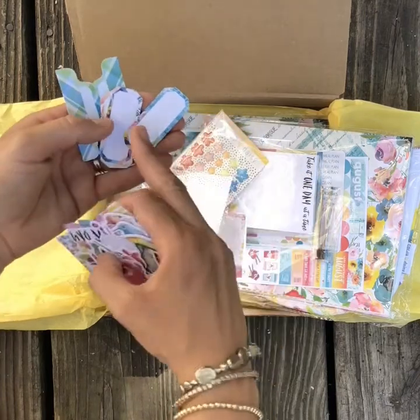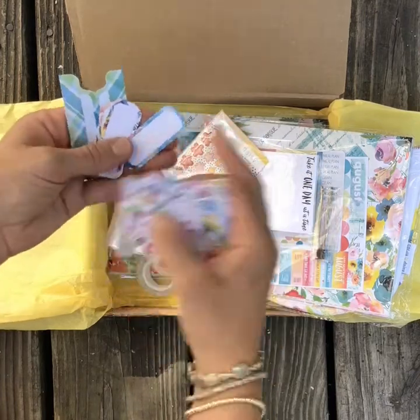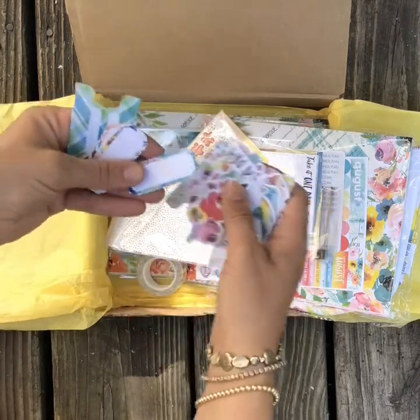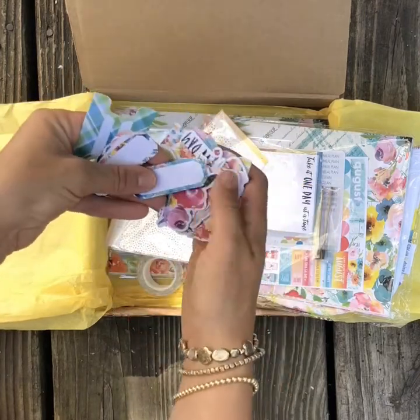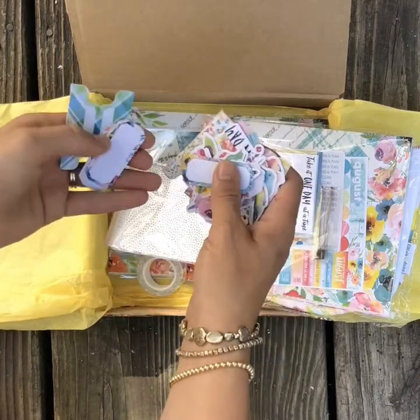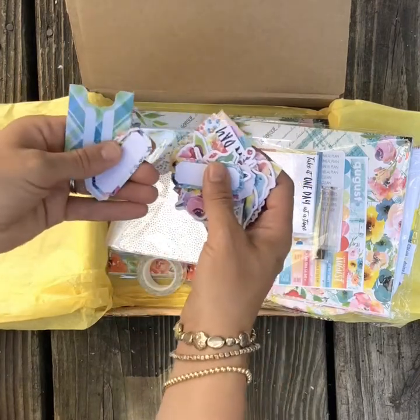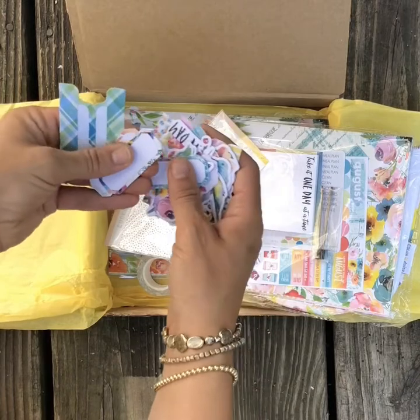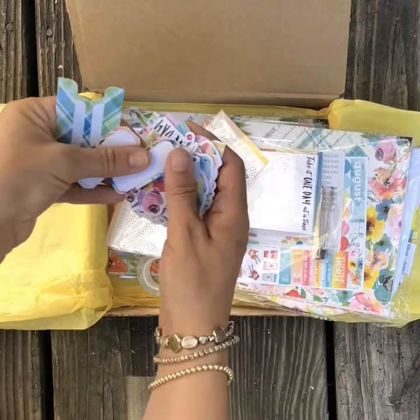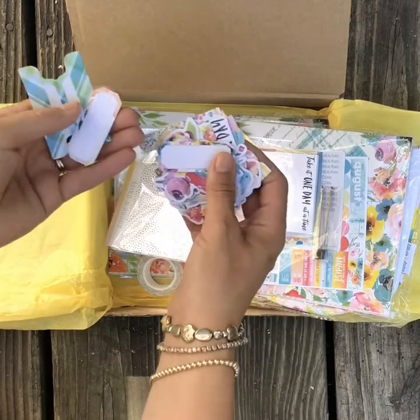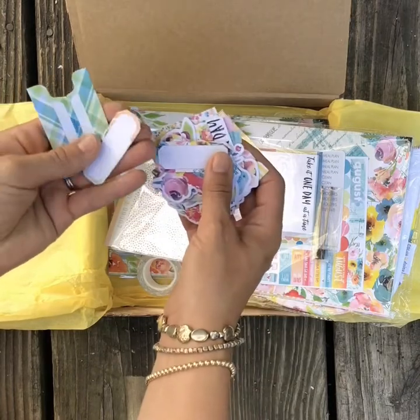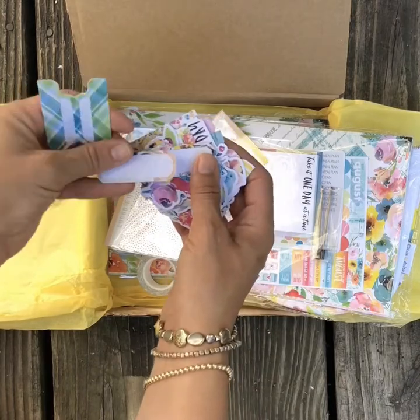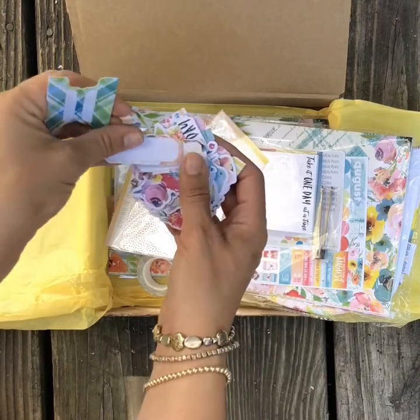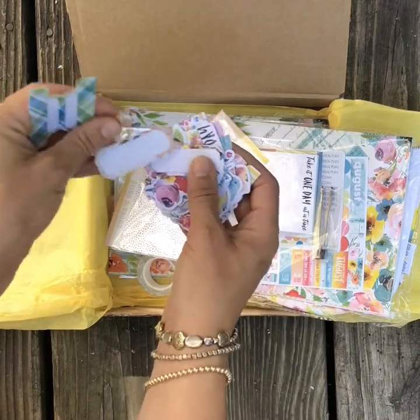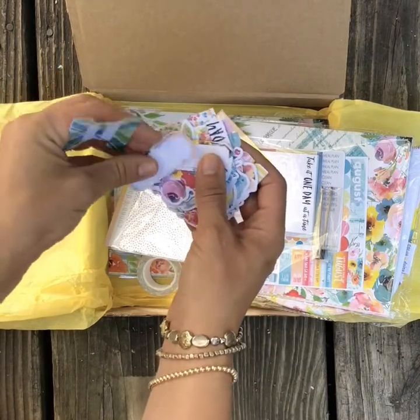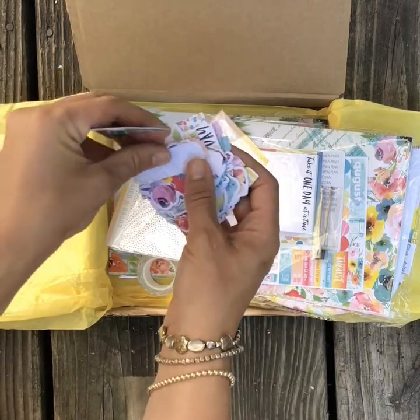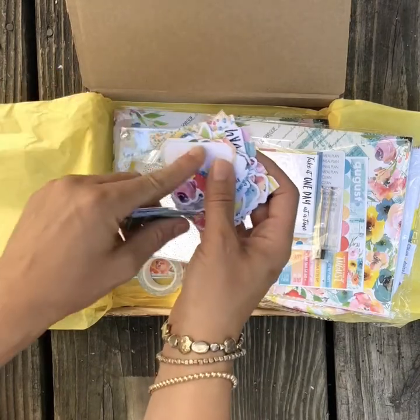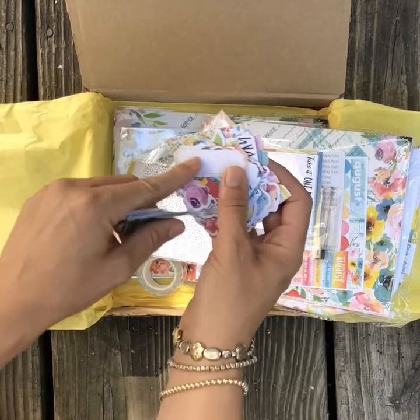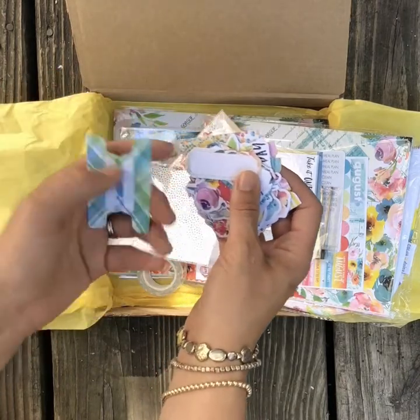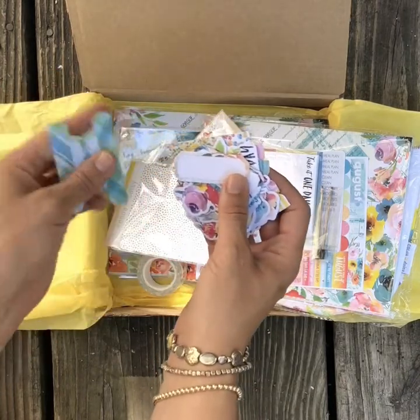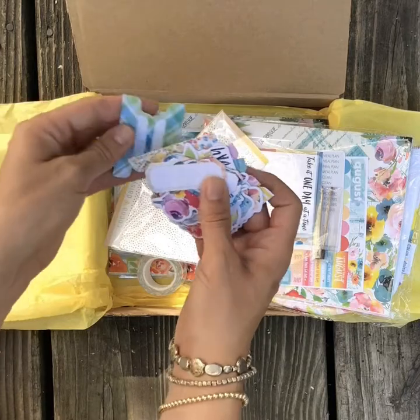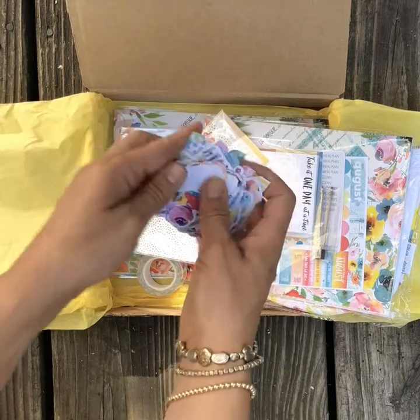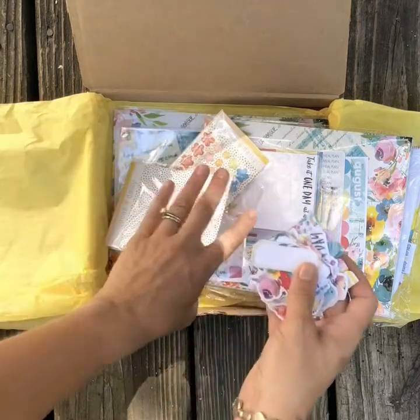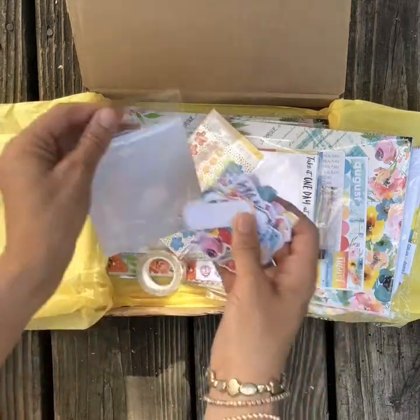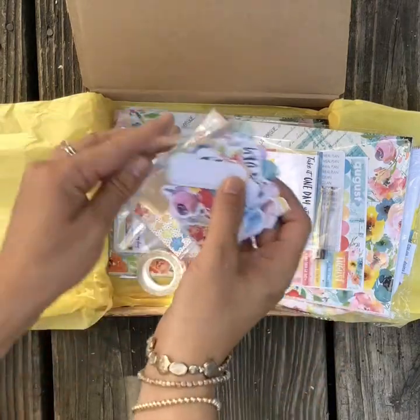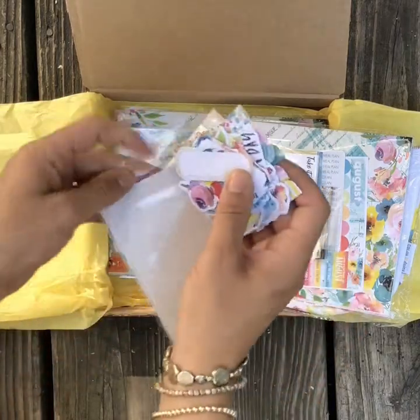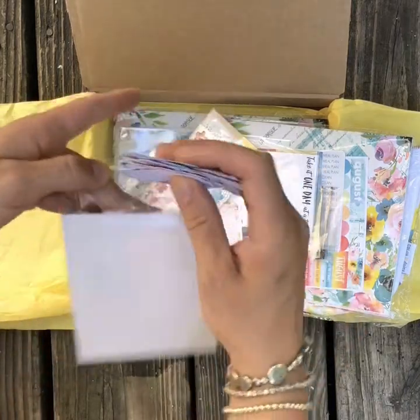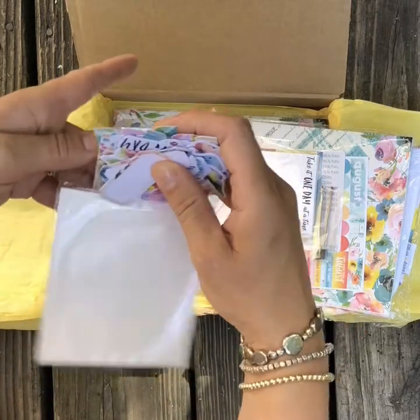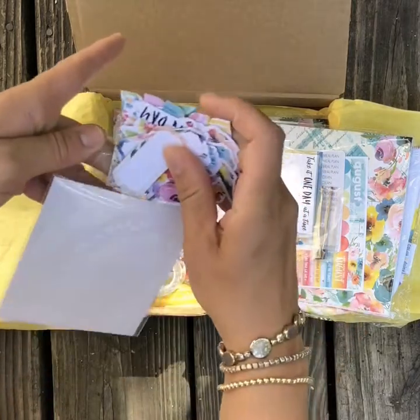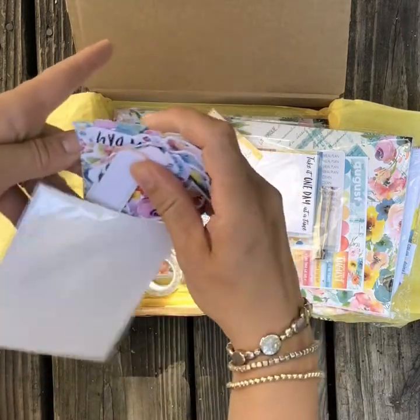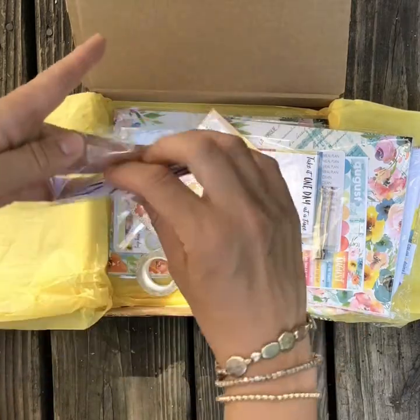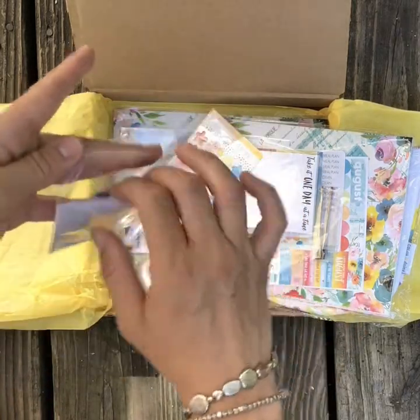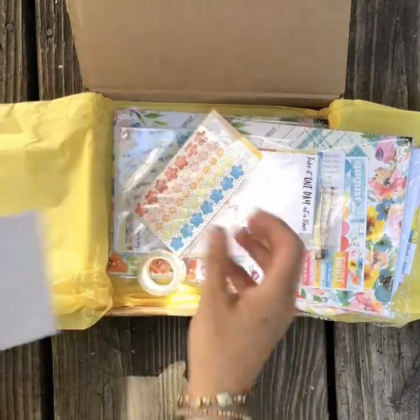Beautiful, and I've eyed these in the reveals. These shape stickers are great — they're going to be great for maybe labeling the front of my dashboards. So those are that.